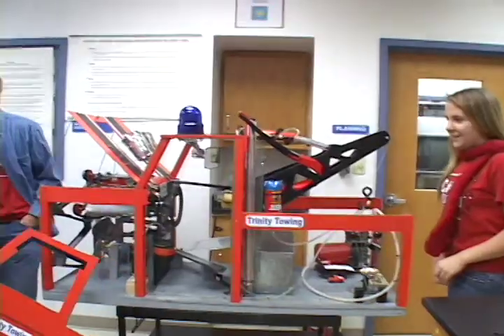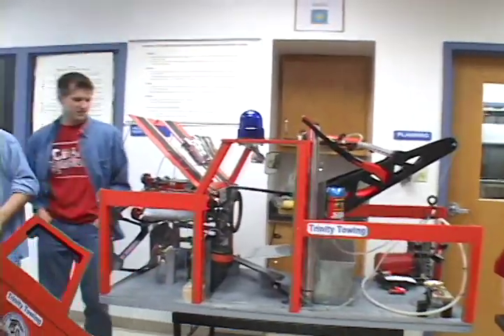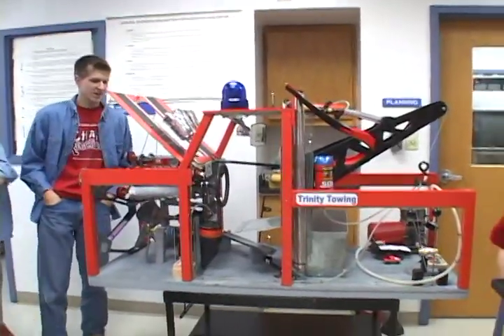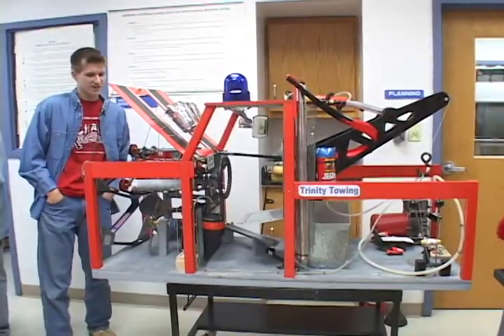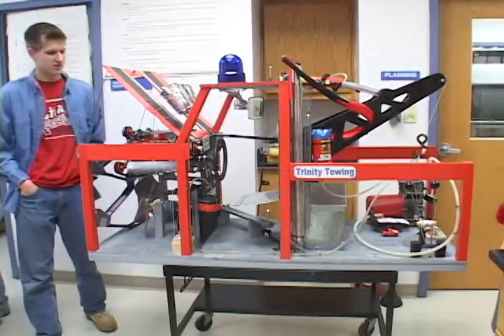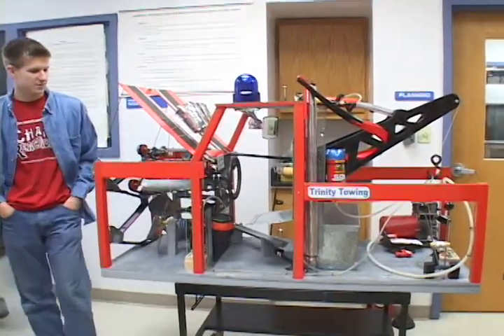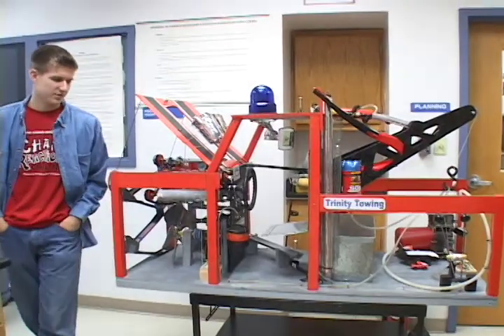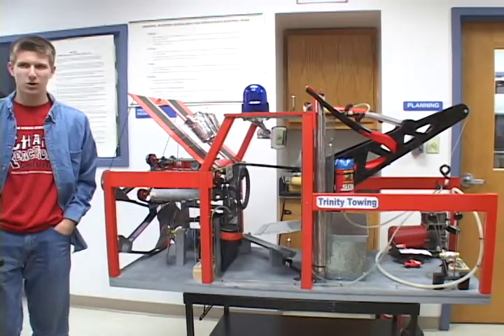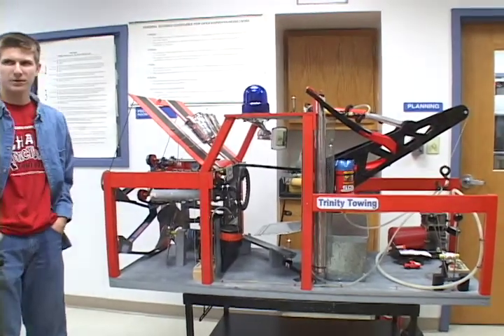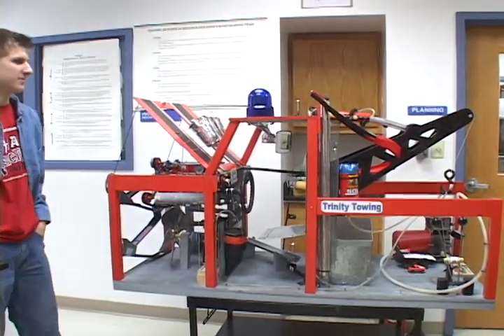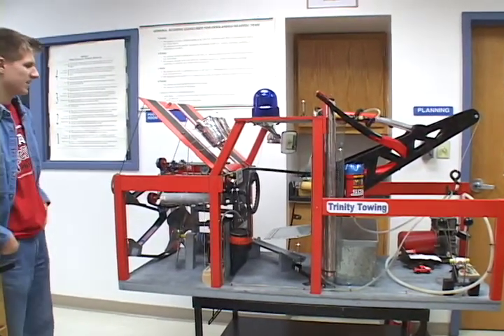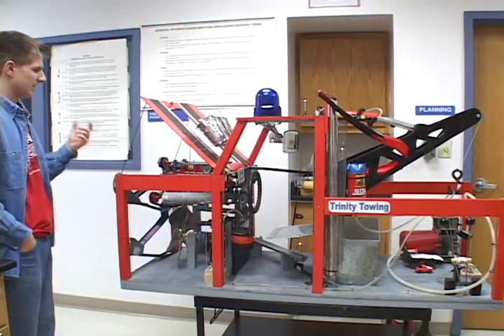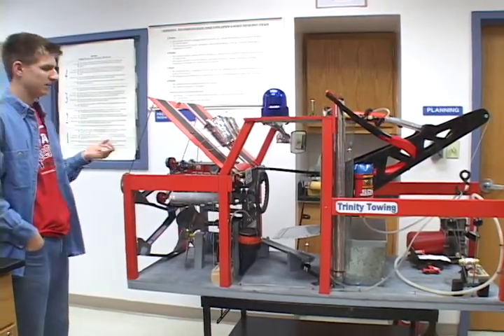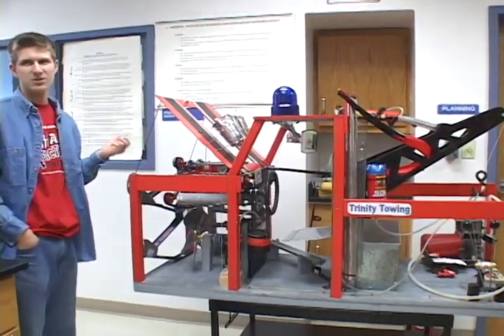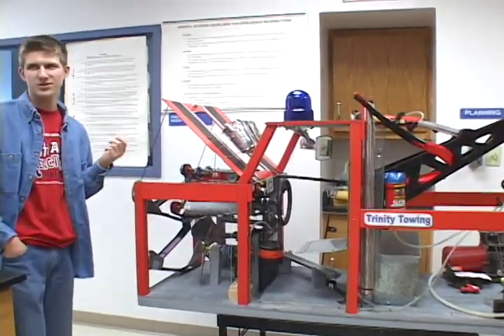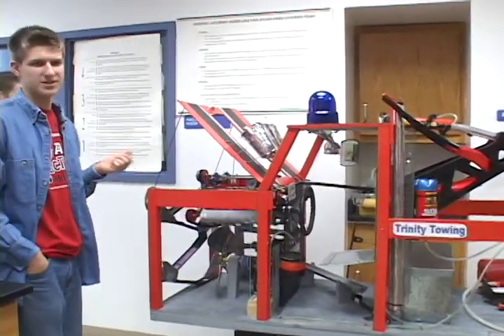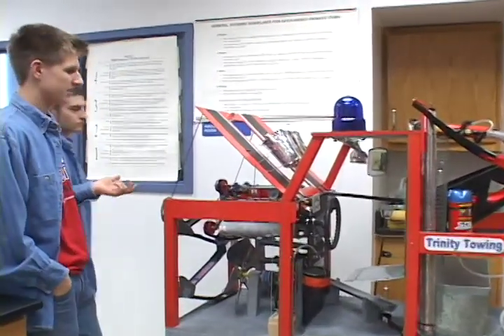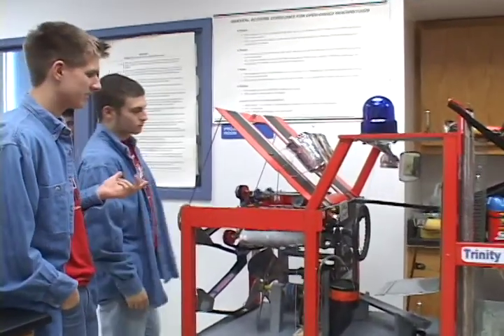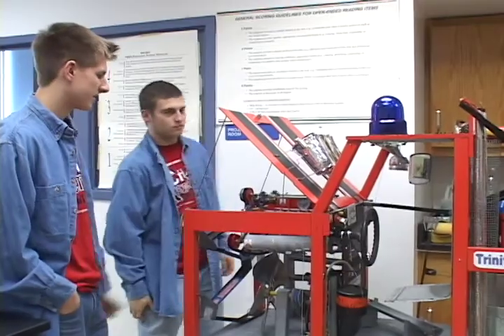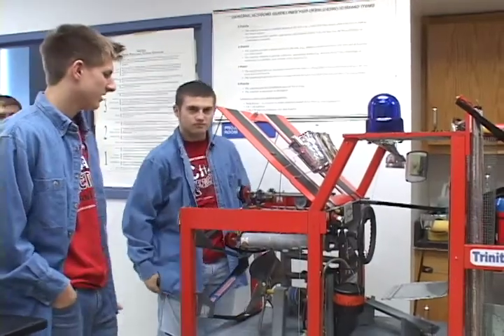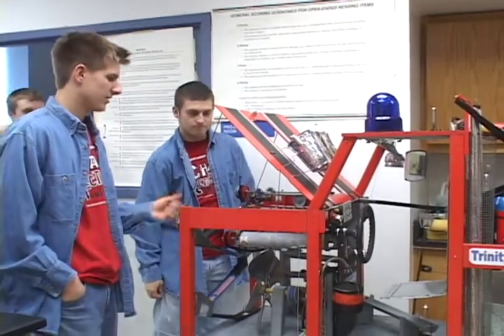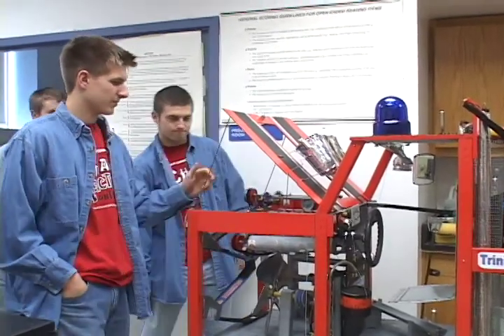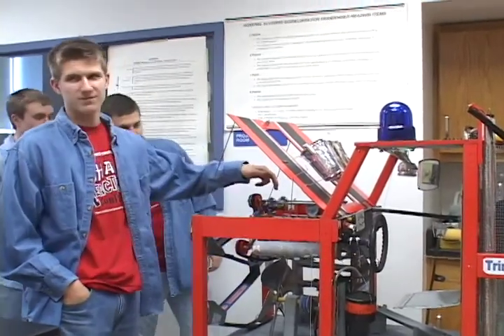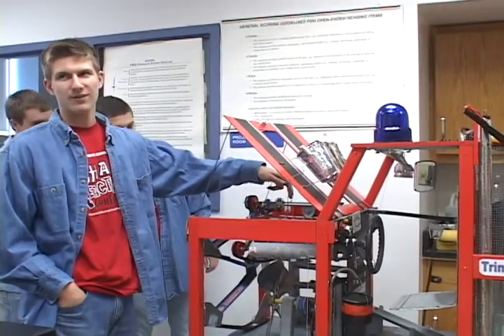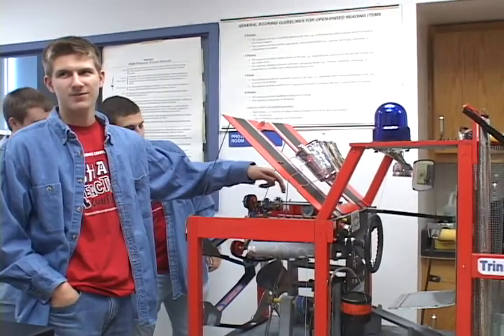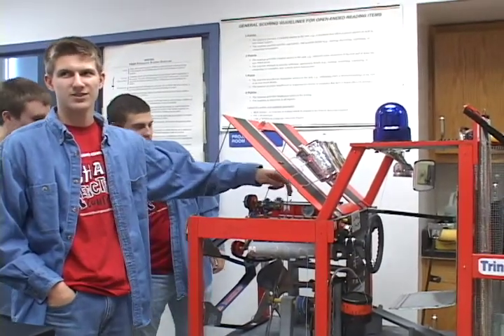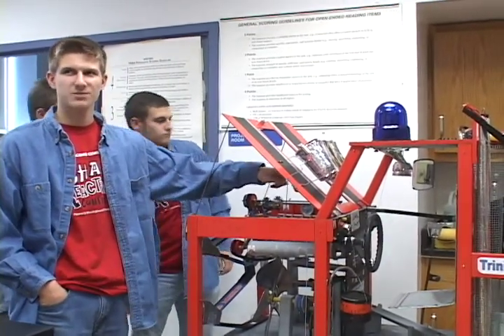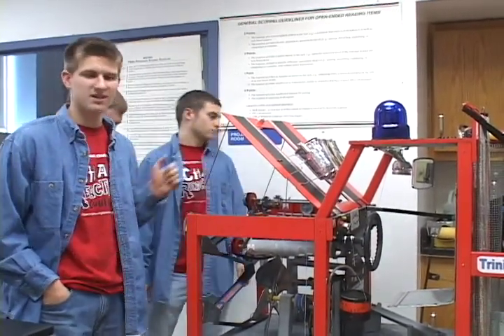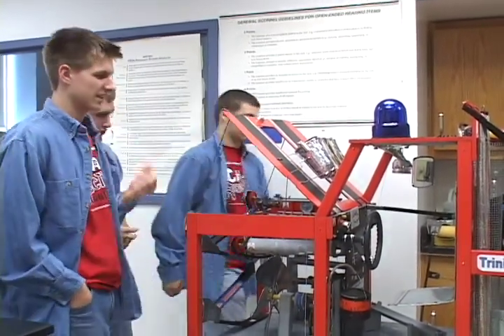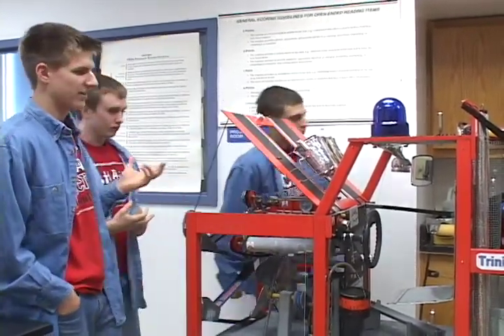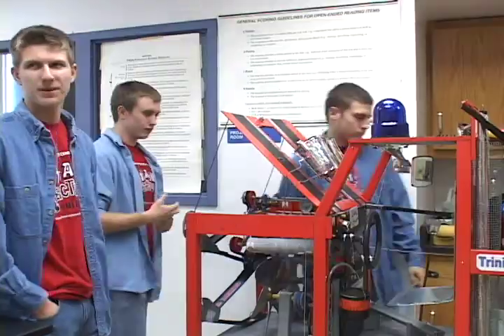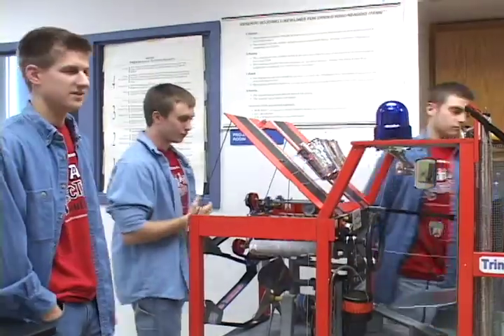This is a chain reaction contraption machine, or a Rube Goldberg machine, and it had to play a musical instrument — that was this year's topic. So we have our xylophone as our engine piece; that's the final step that plays the xylophone.